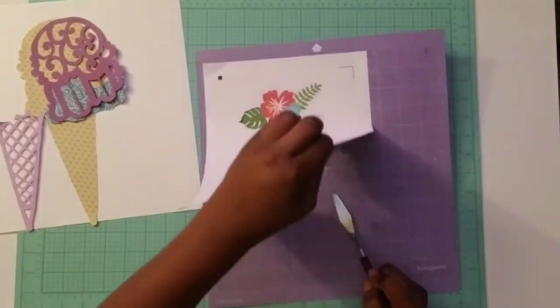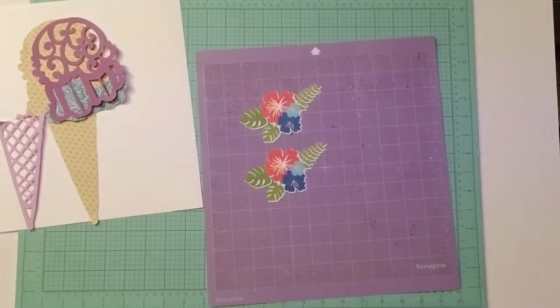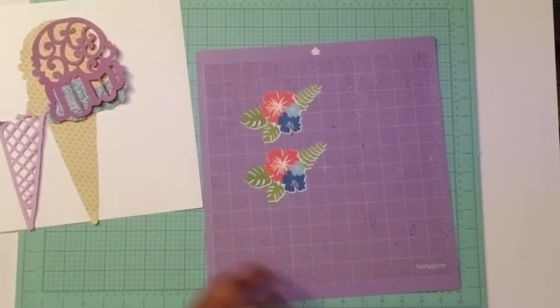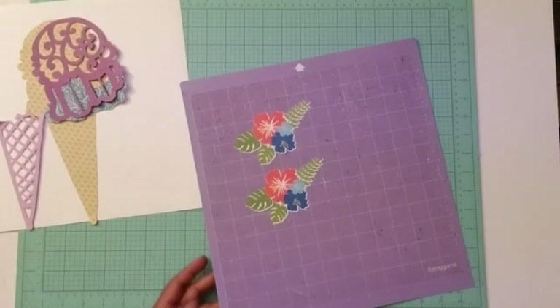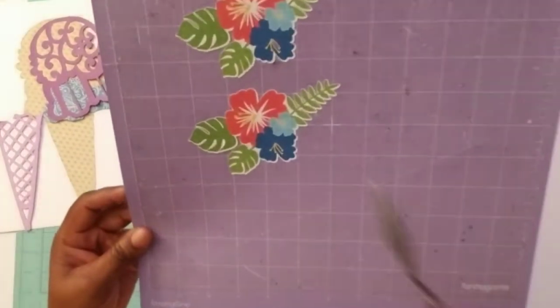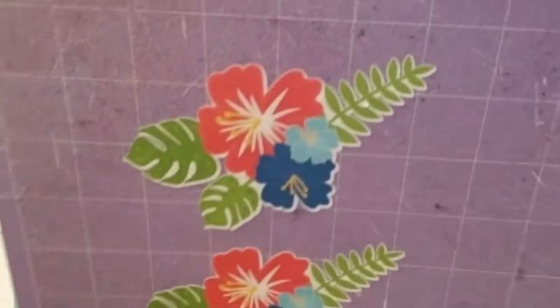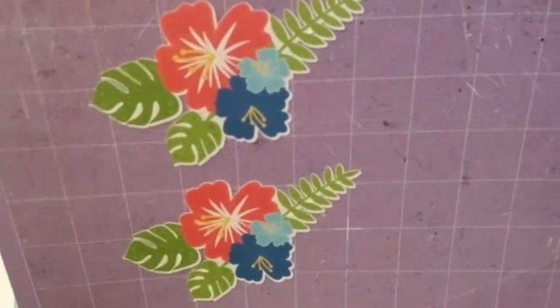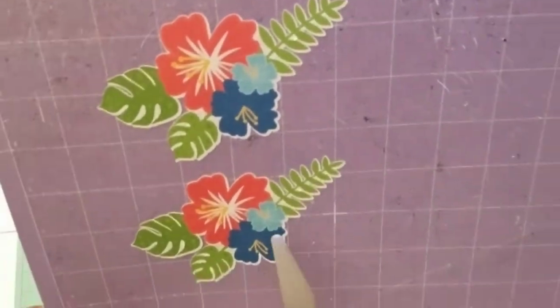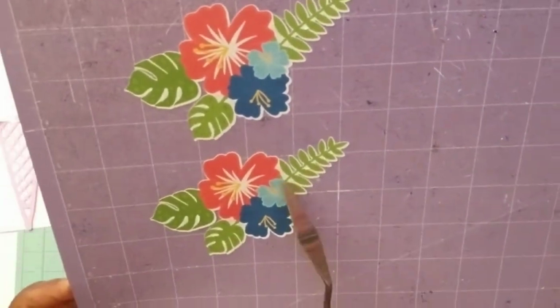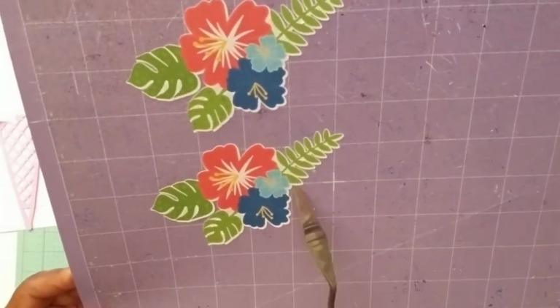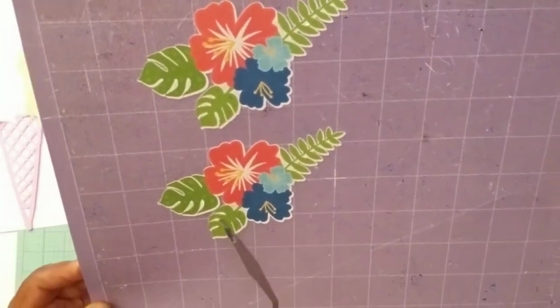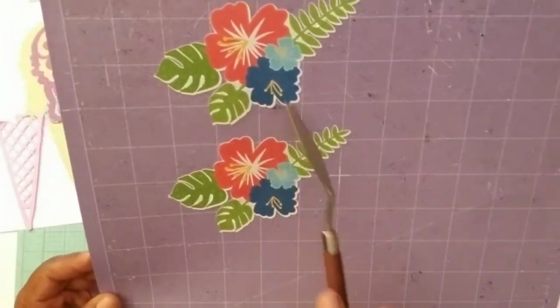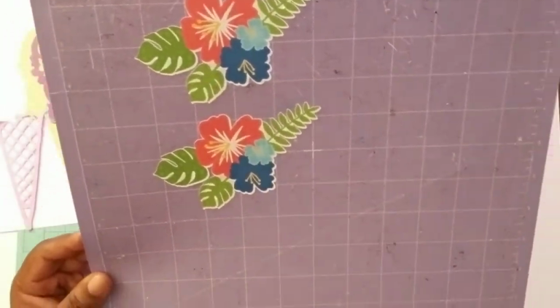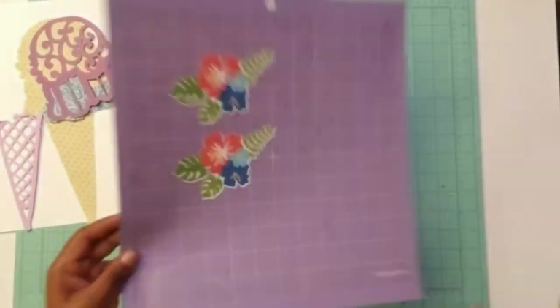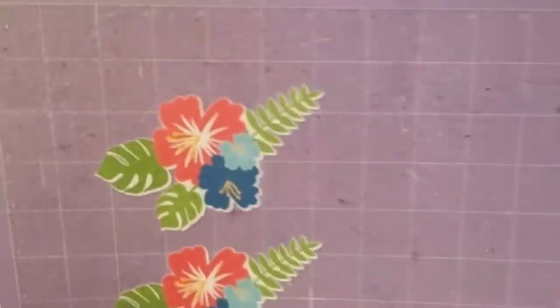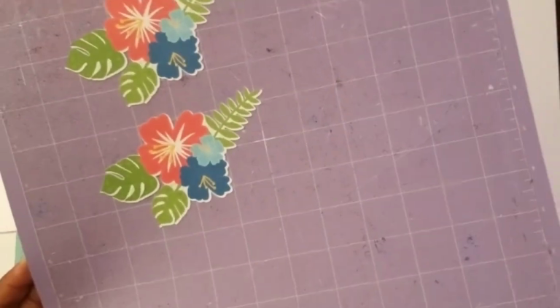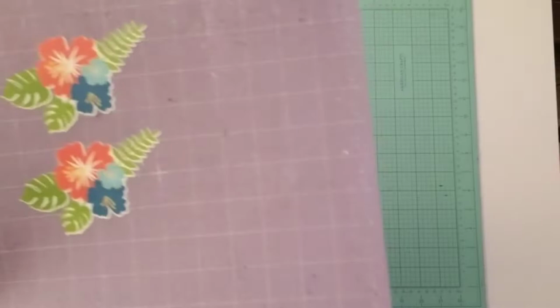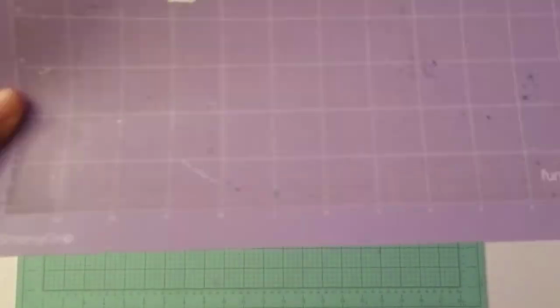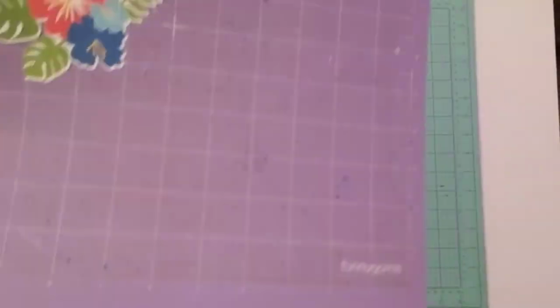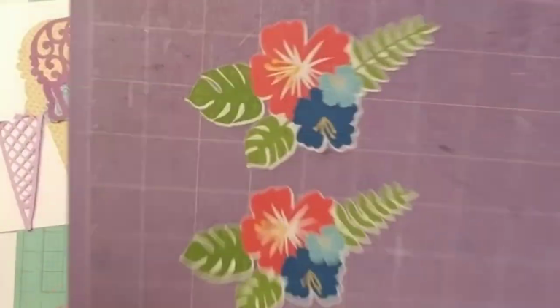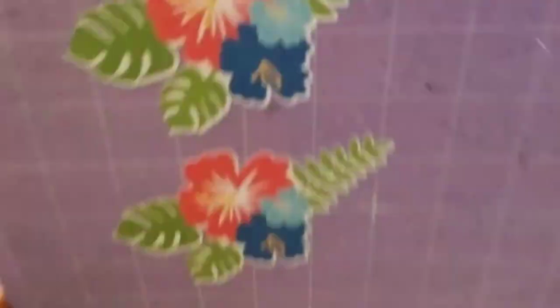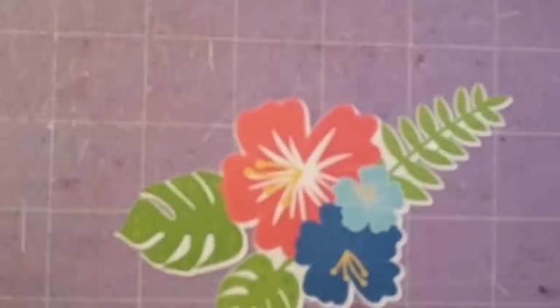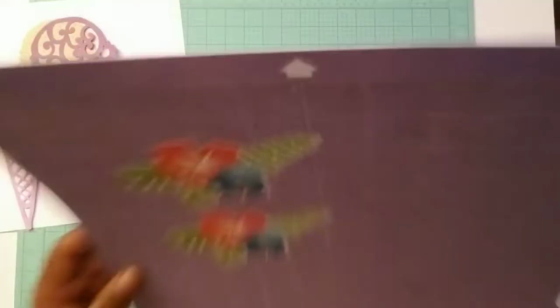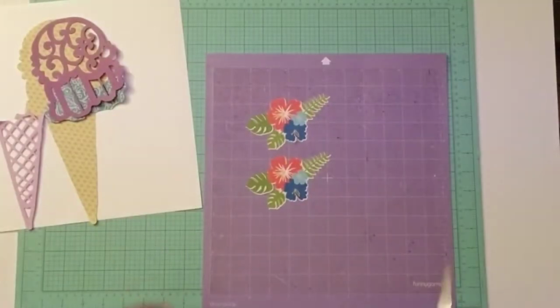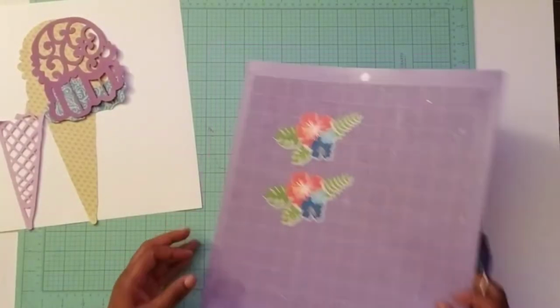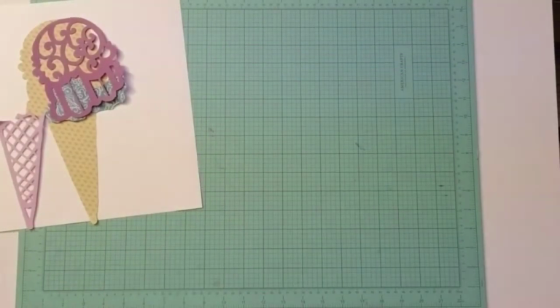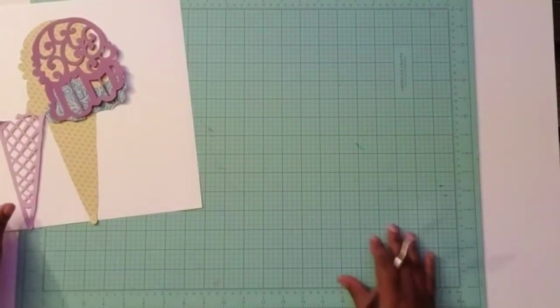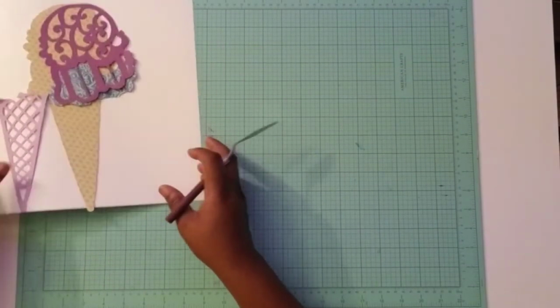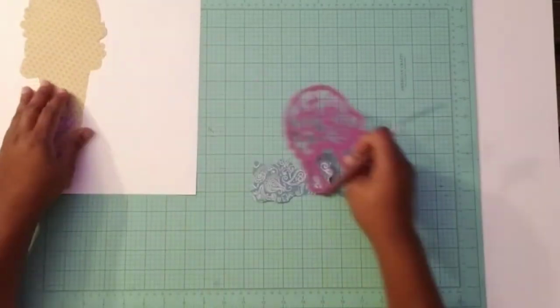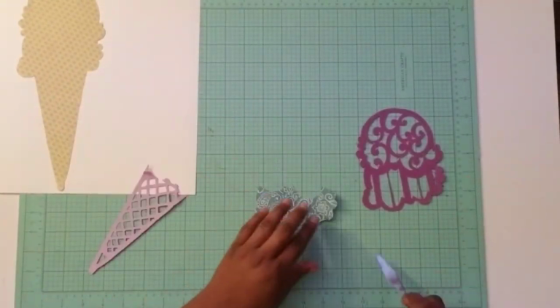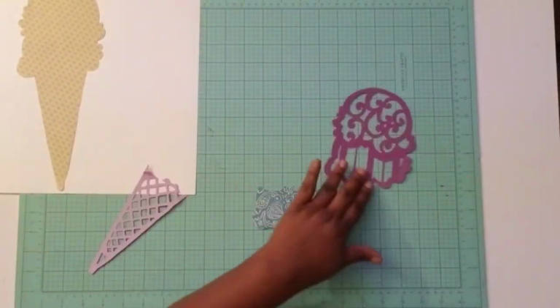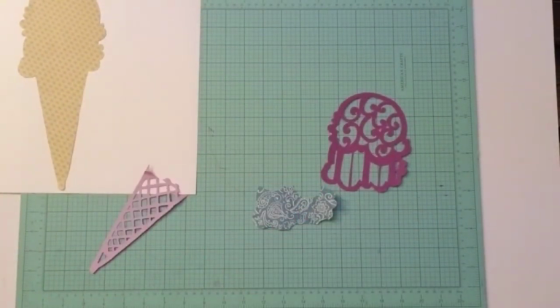I did leave a tiny little white border around those, and that's why you see that at the bottom and top of the image. But for the most part, I got a pretty flawless cut. So that's one way that you can use to do your embellishments.